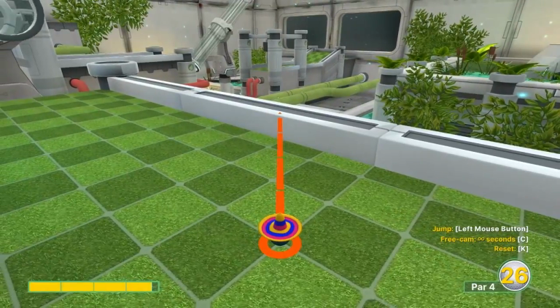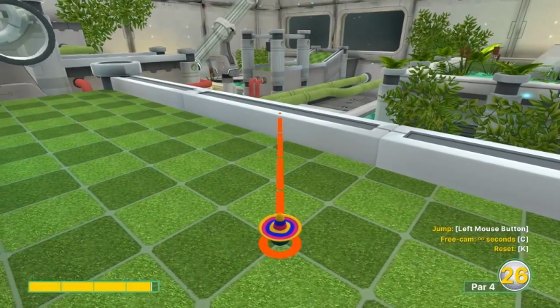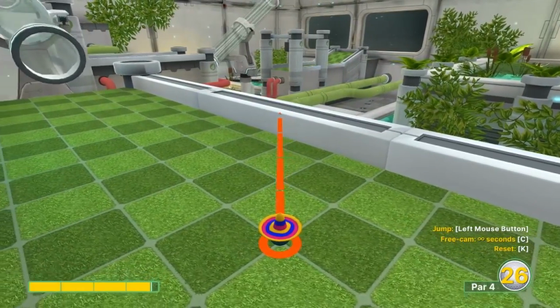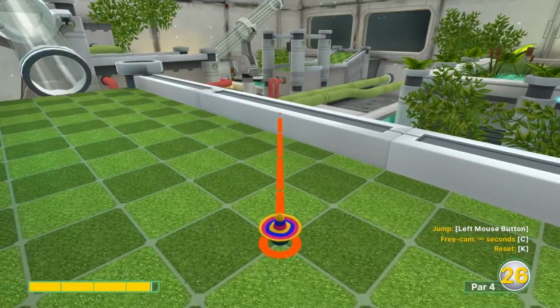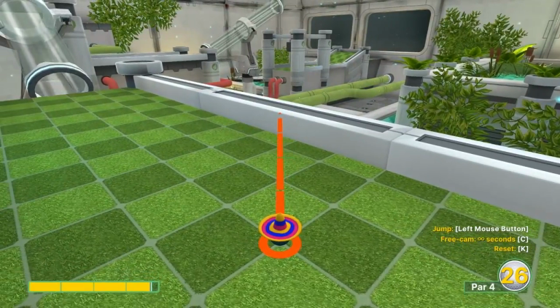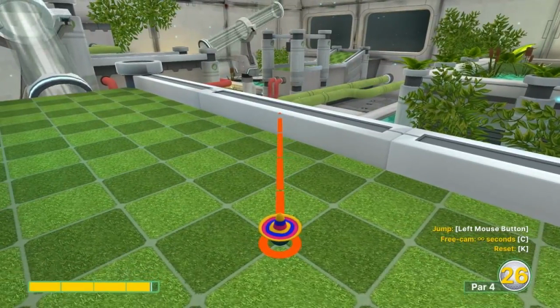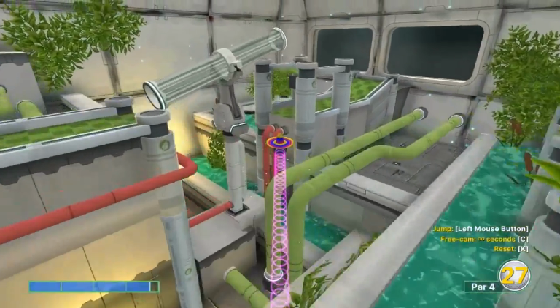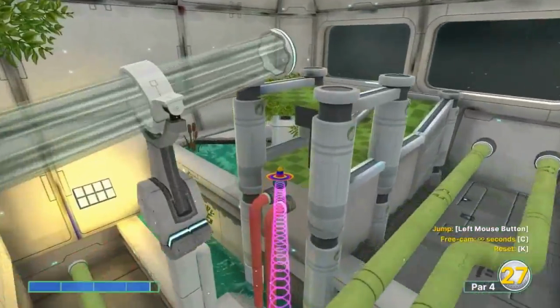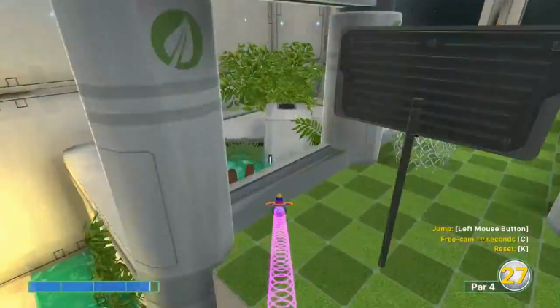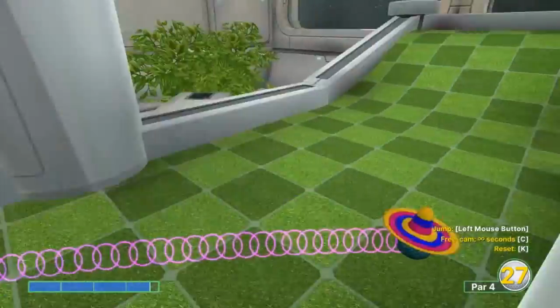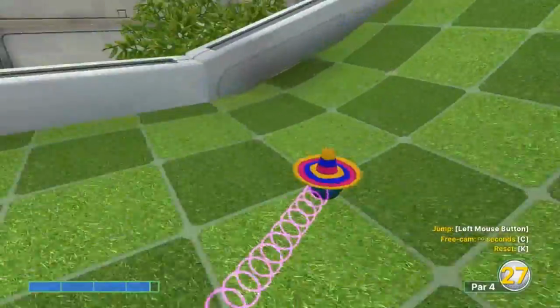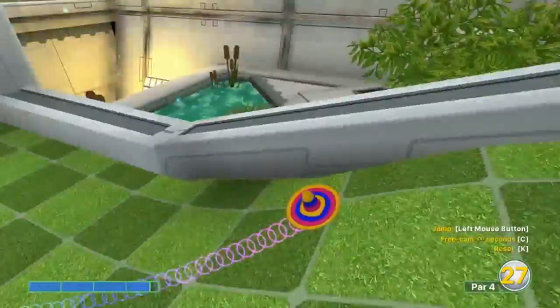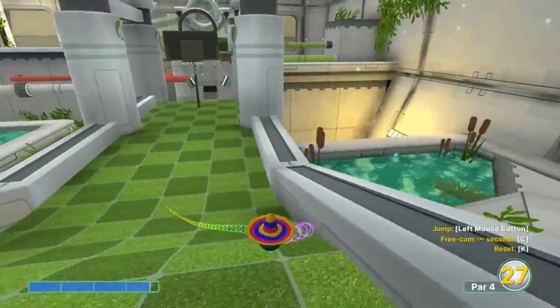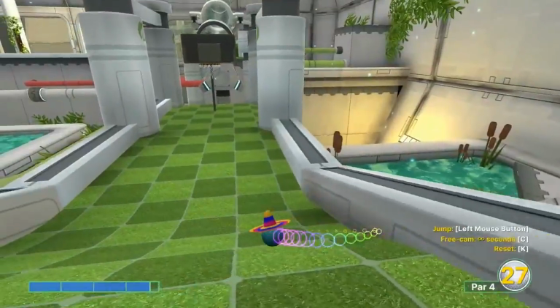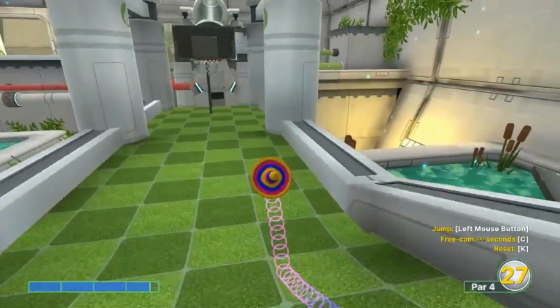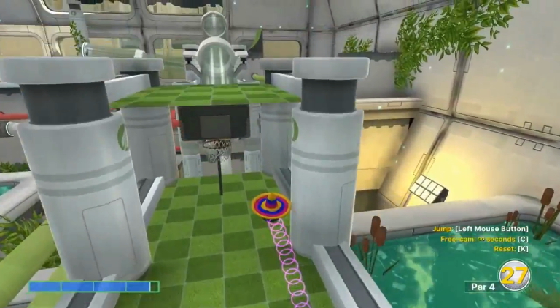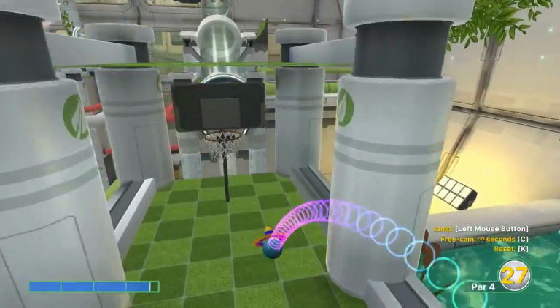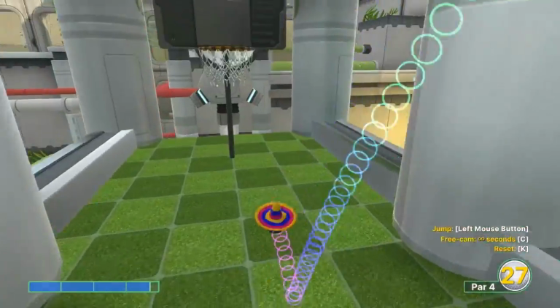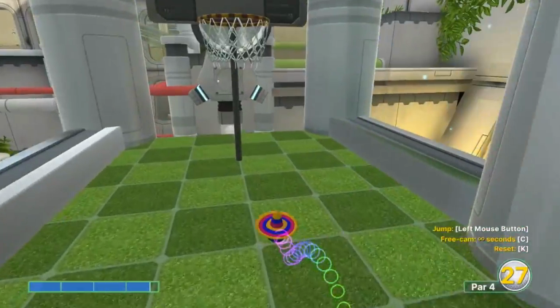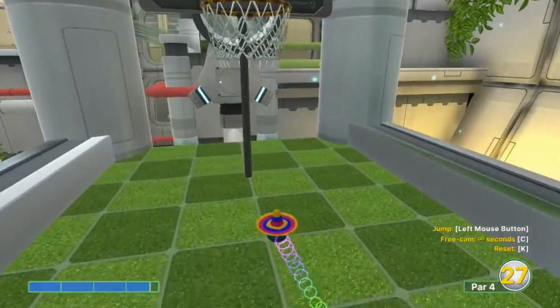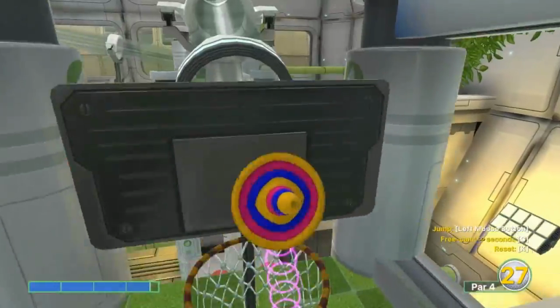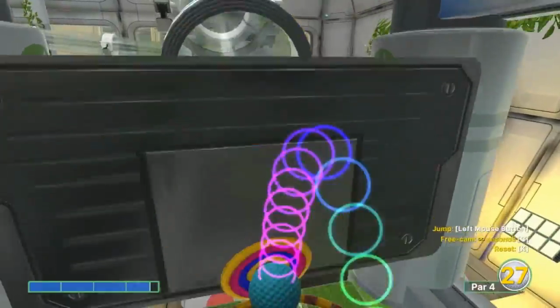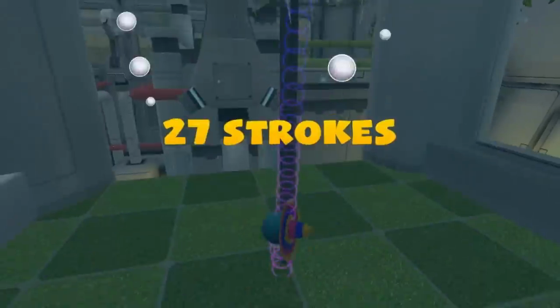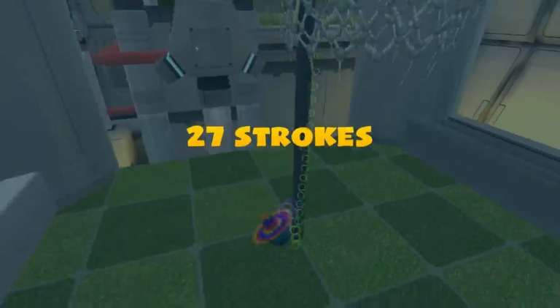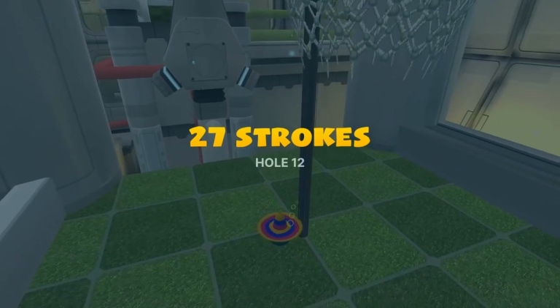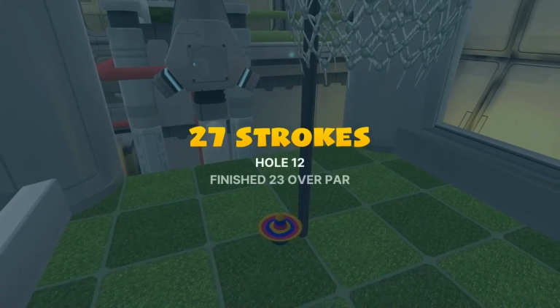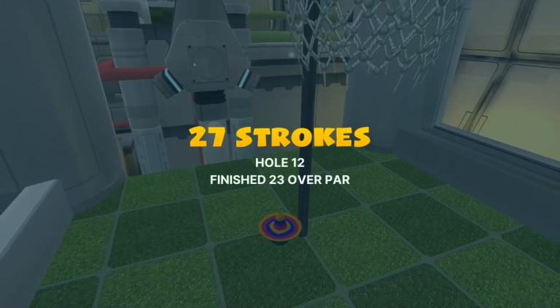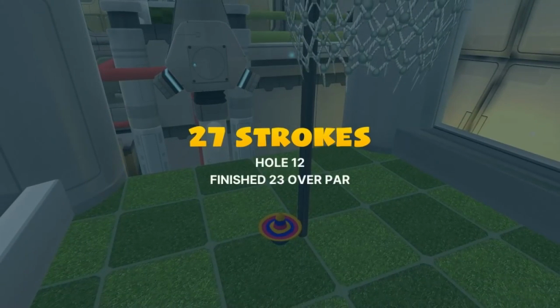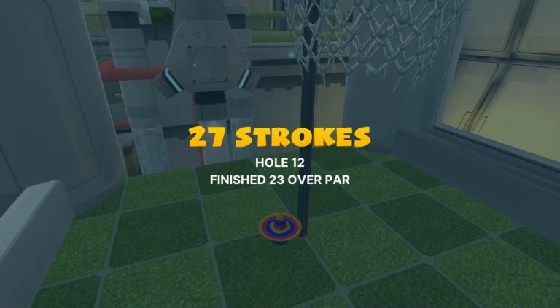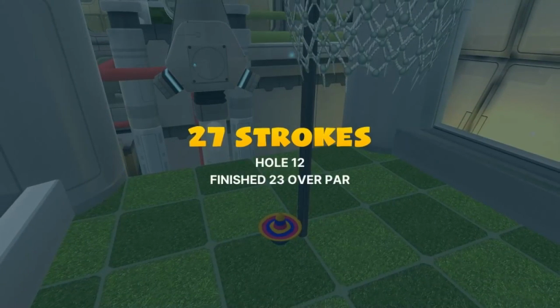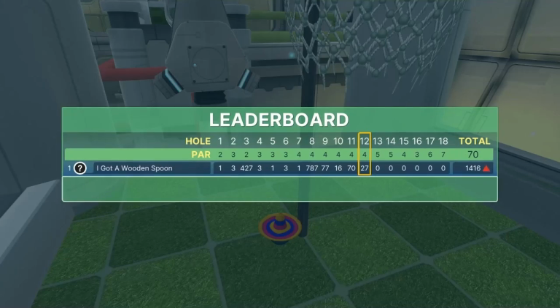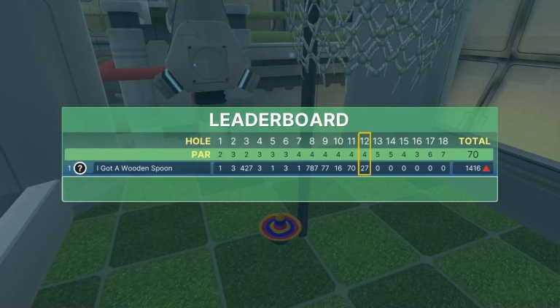Number twelve: go 3.7 diagonal on the light square we're on, jump as you take off, jump at the bottom of the ramp to give it a little boost, and then jump up in the basket for a hole-in-one.